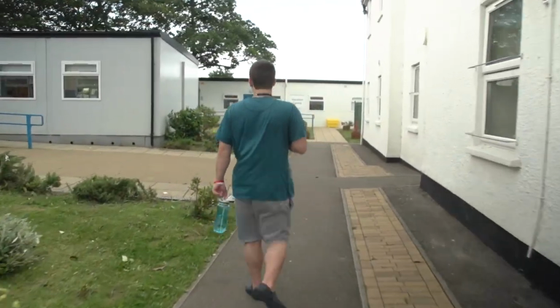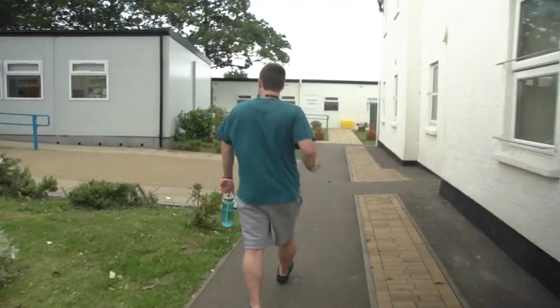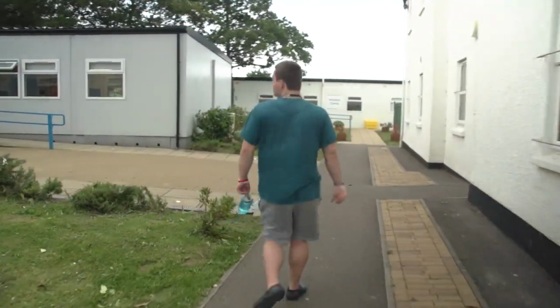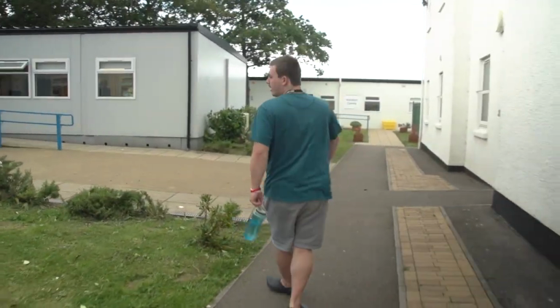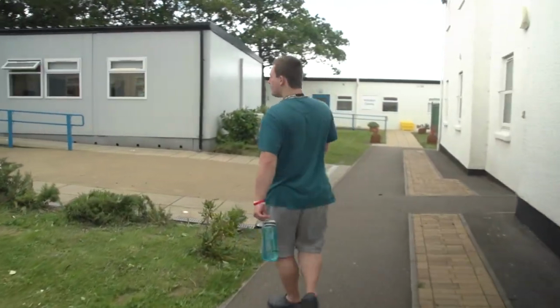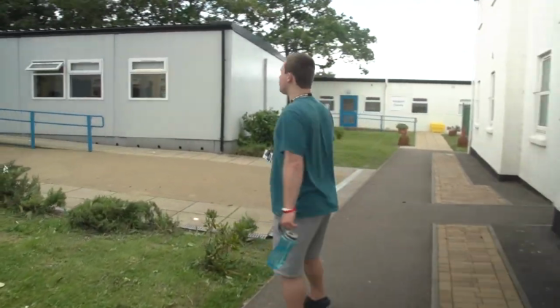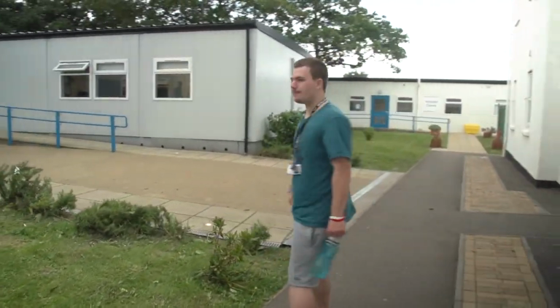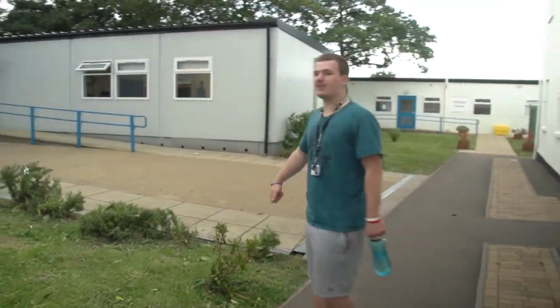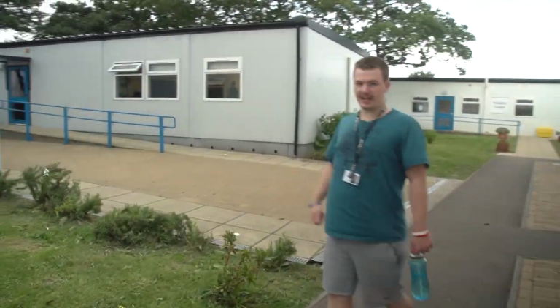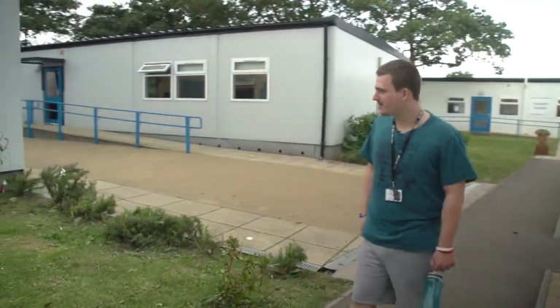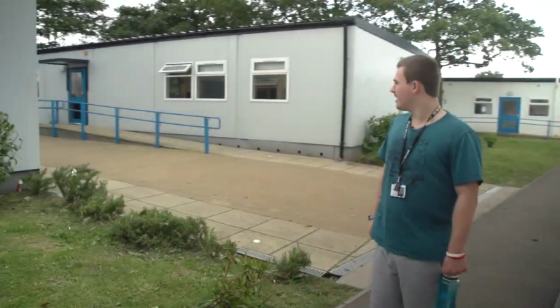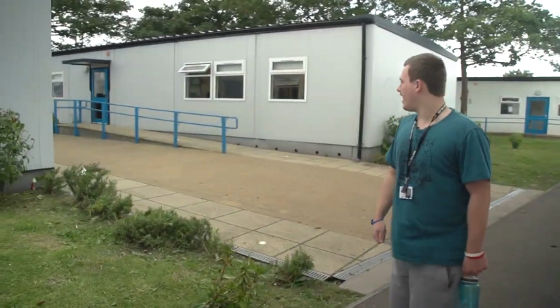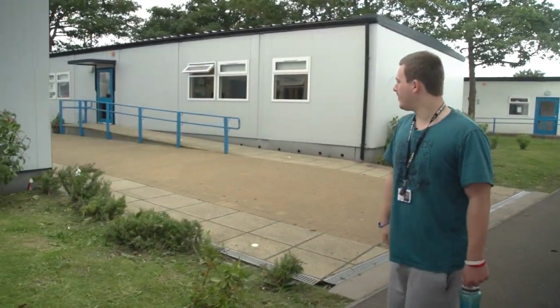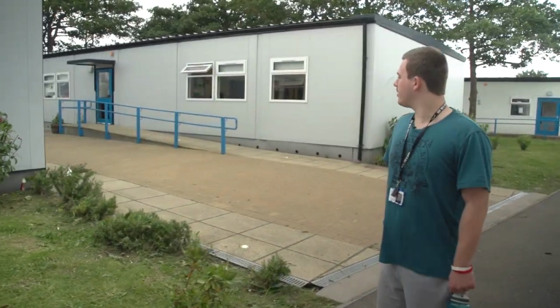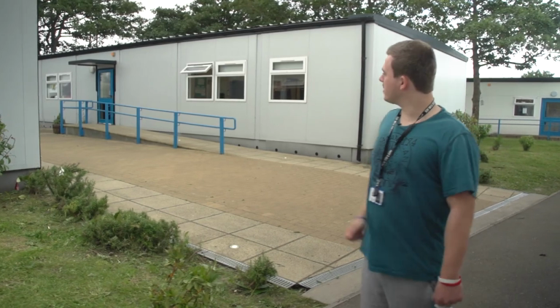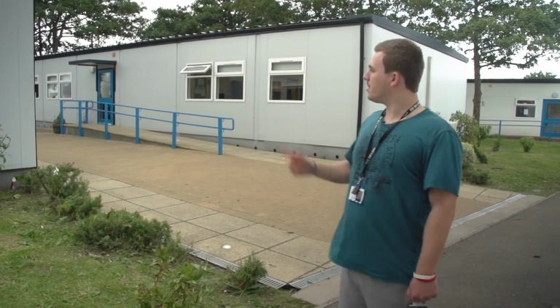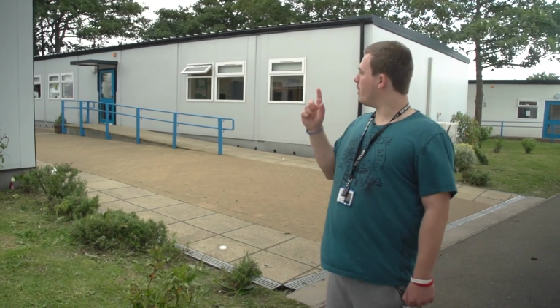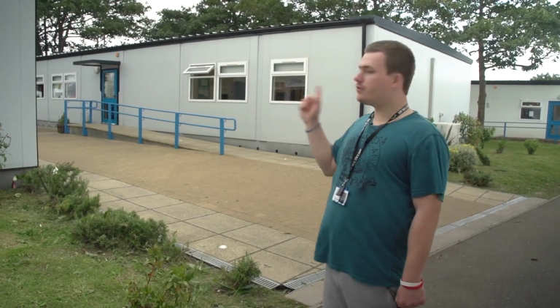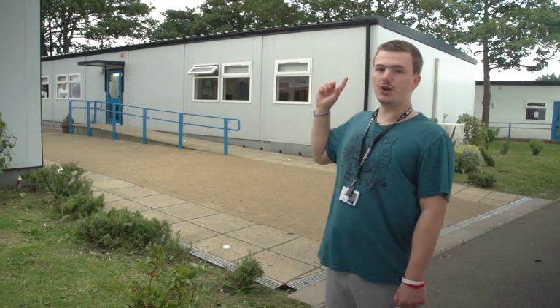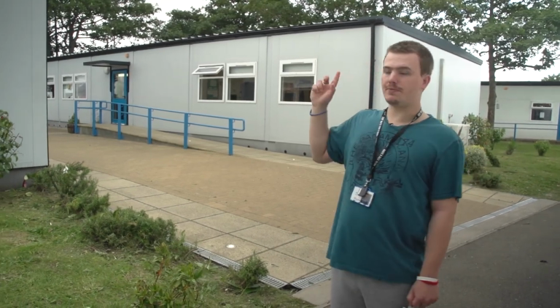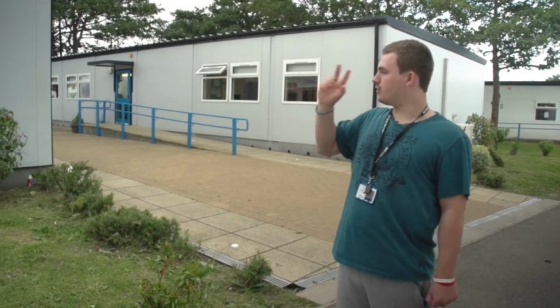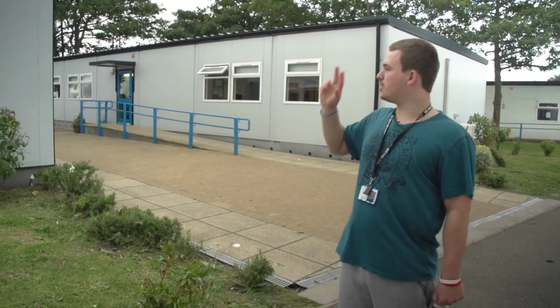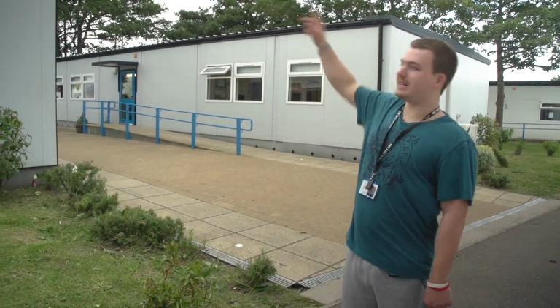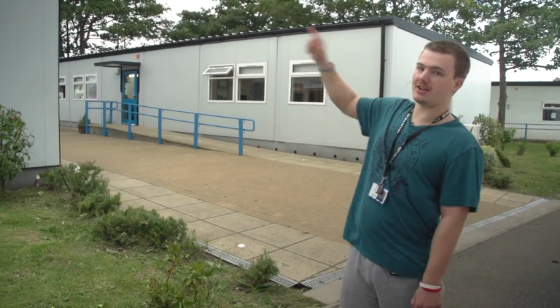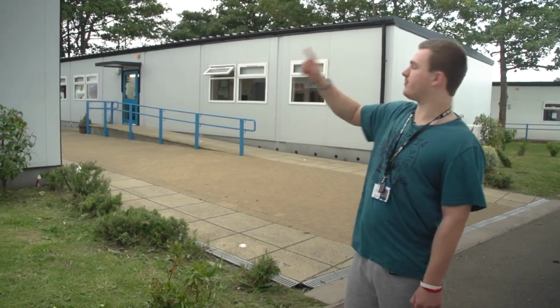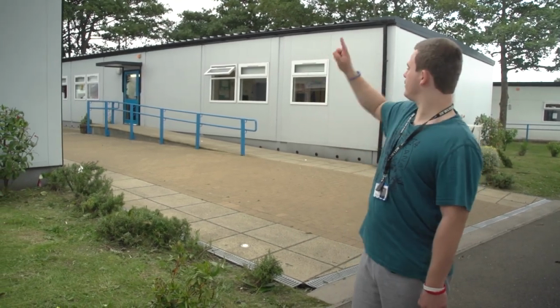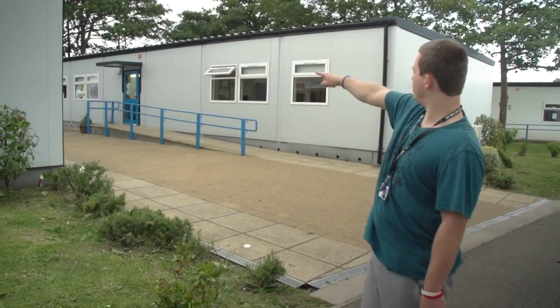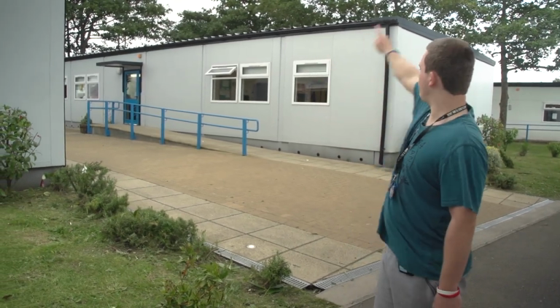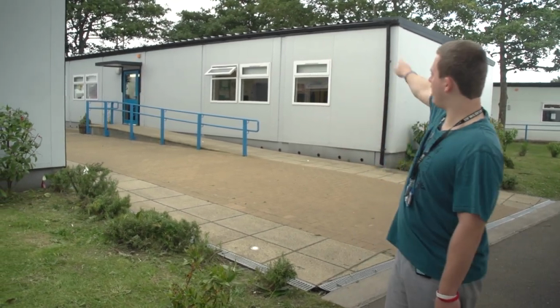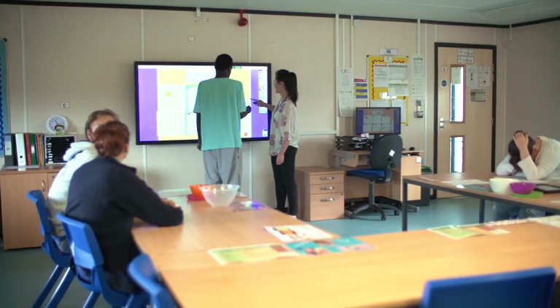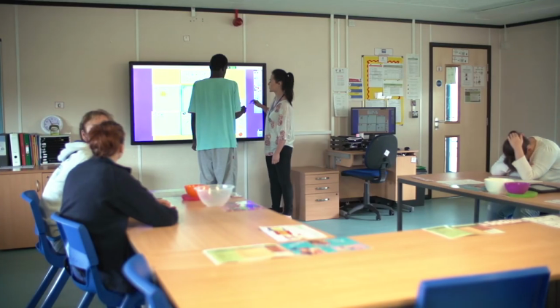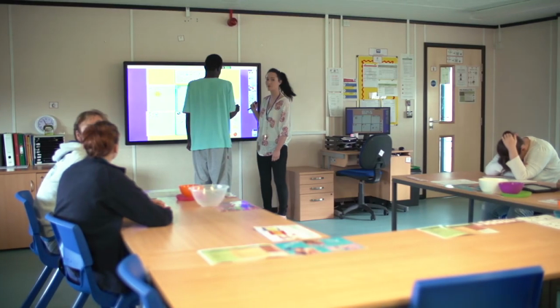These are the new classrooms which have been built recently, and there are two groups in each classroom — one there, one there, and there's one over here.